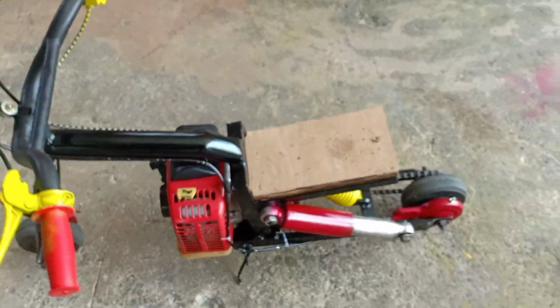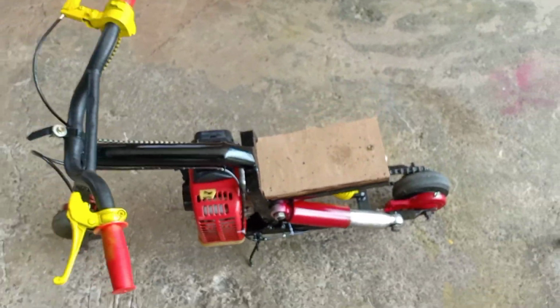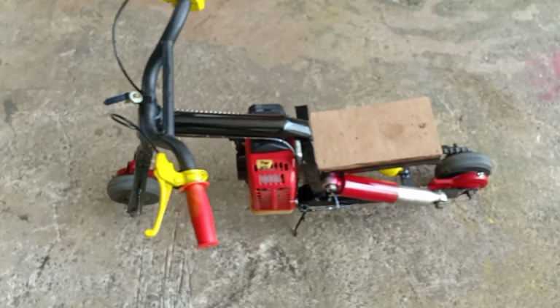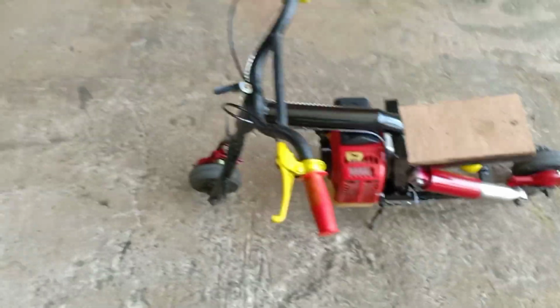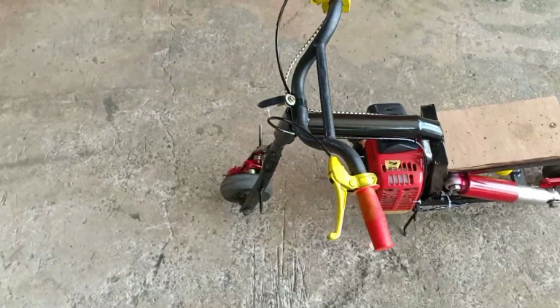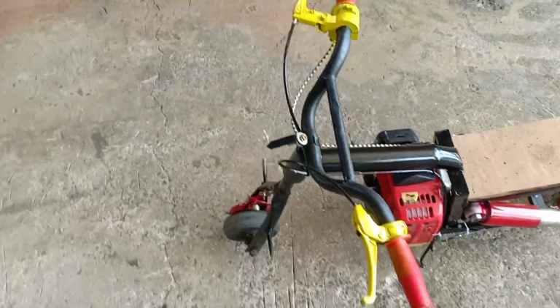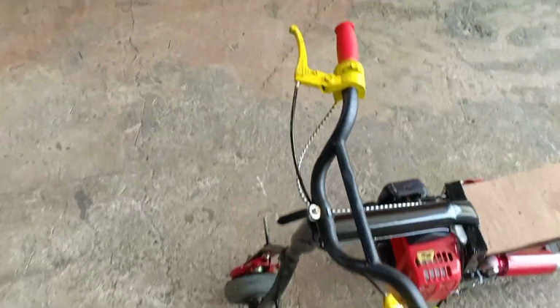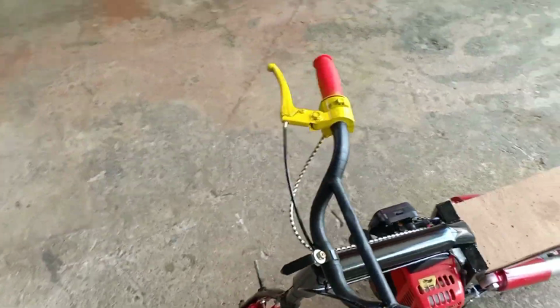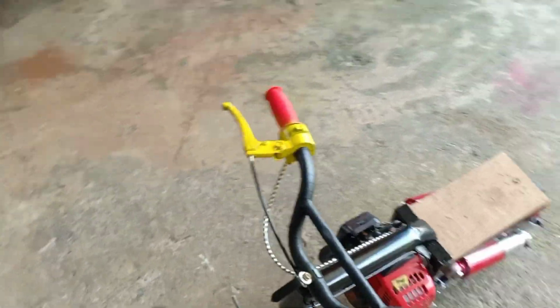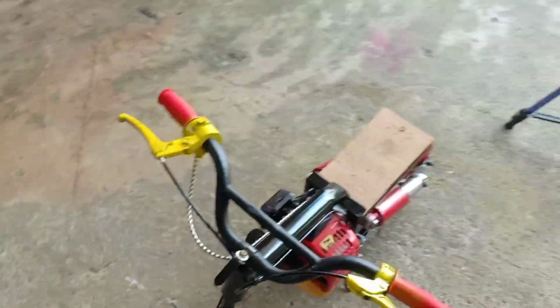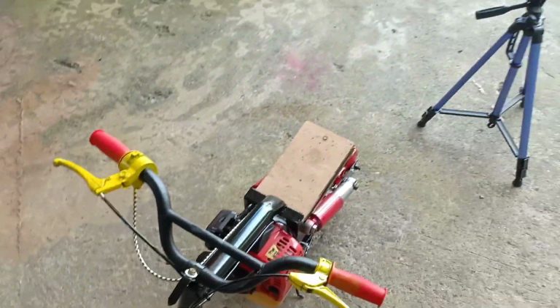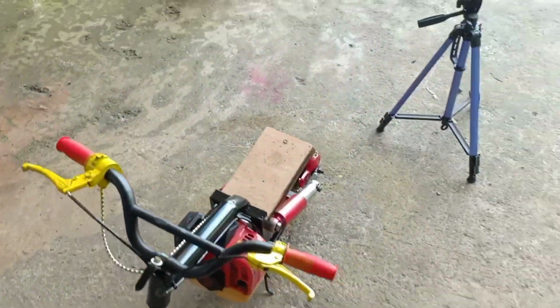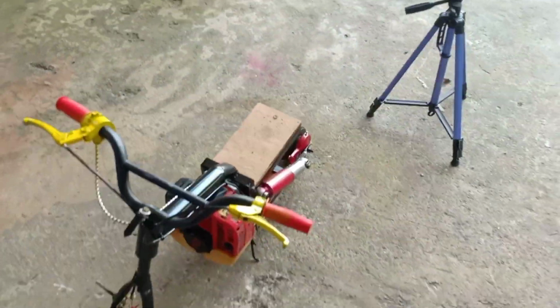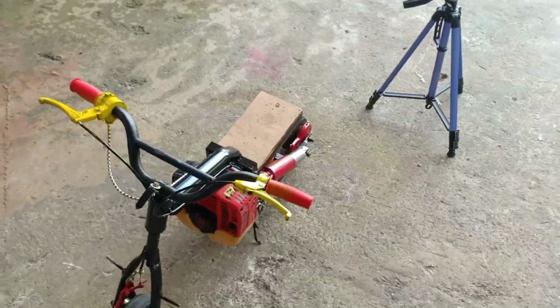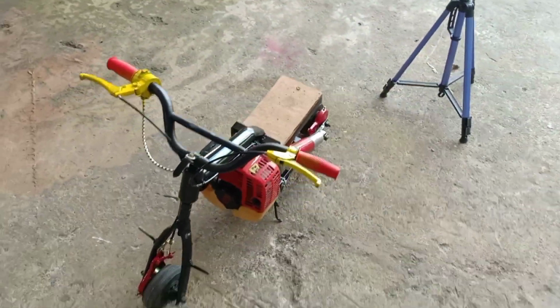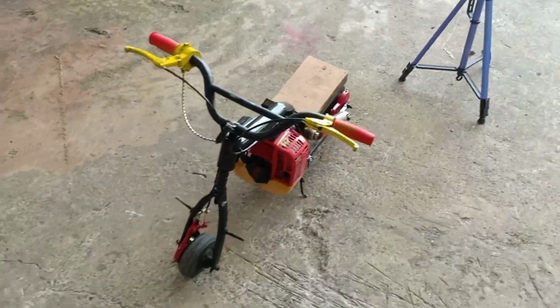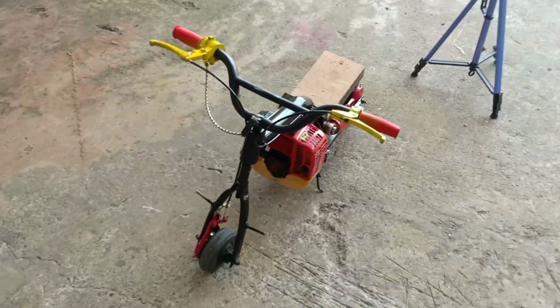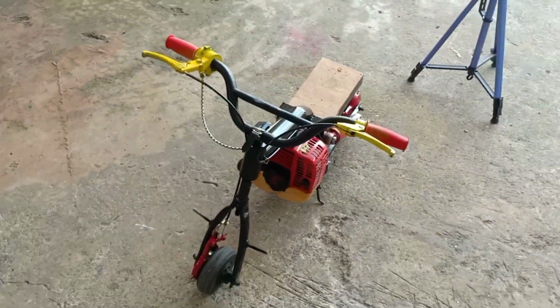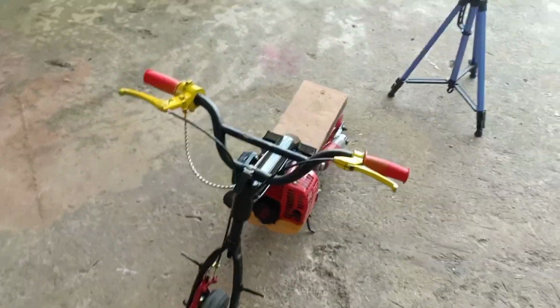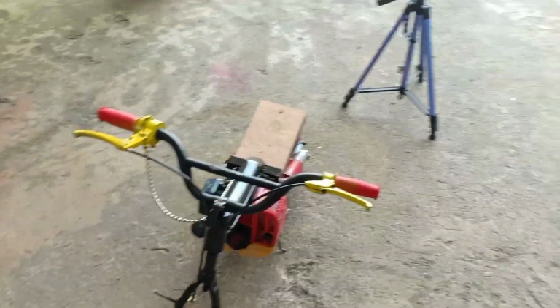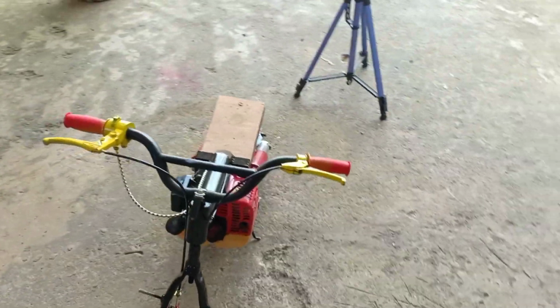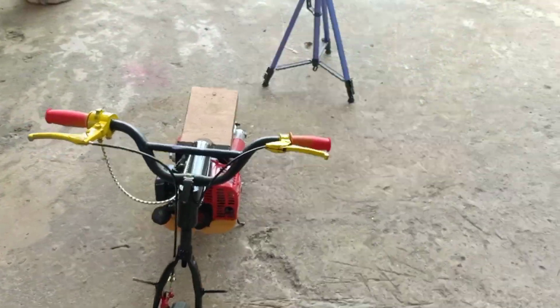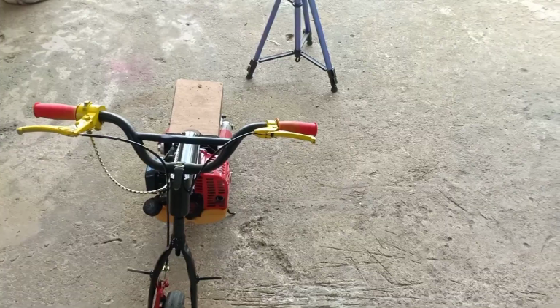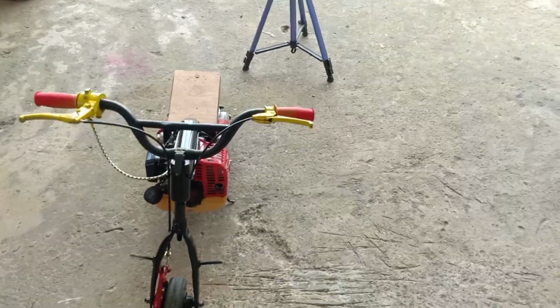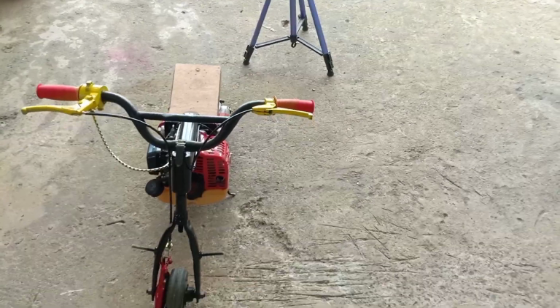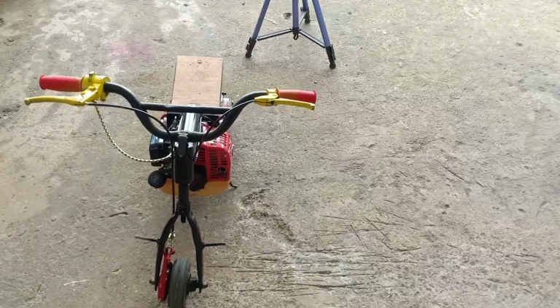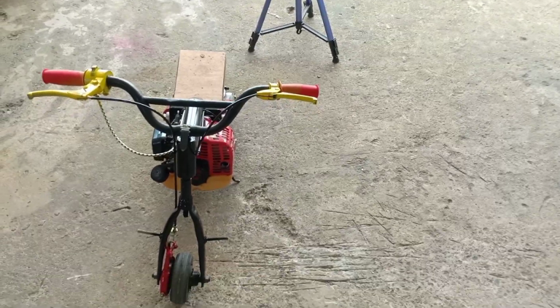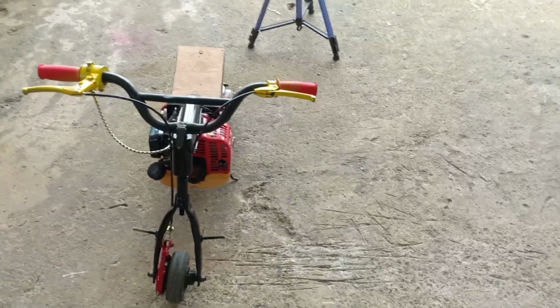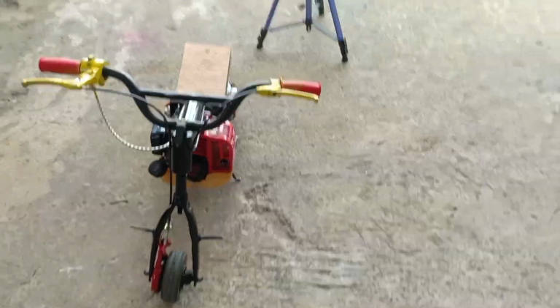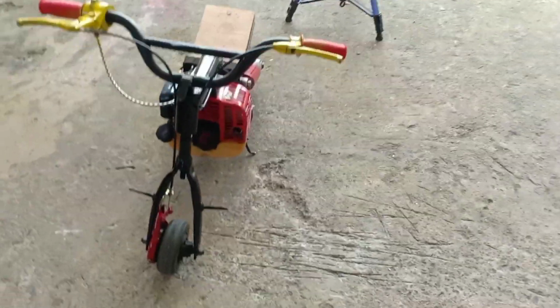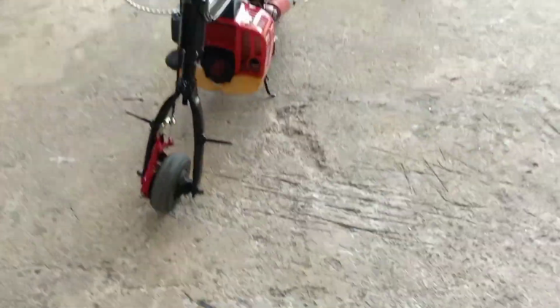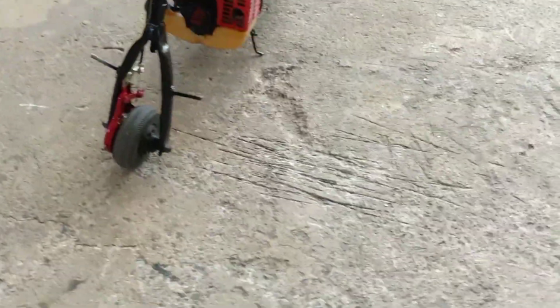Bây giờ mình sẽ ra đường và test thử nha mọi người.